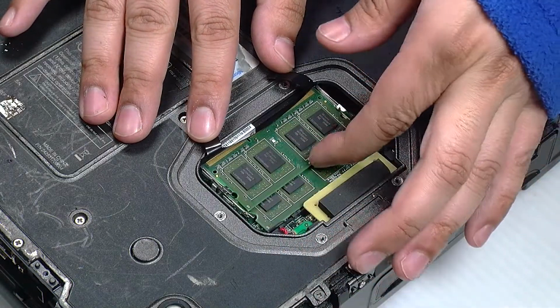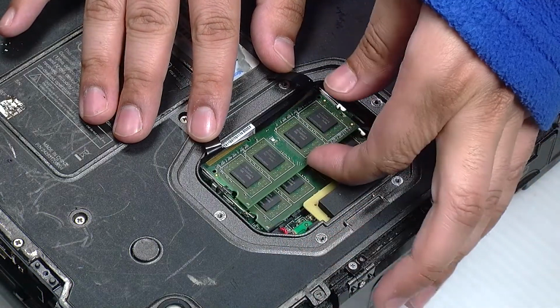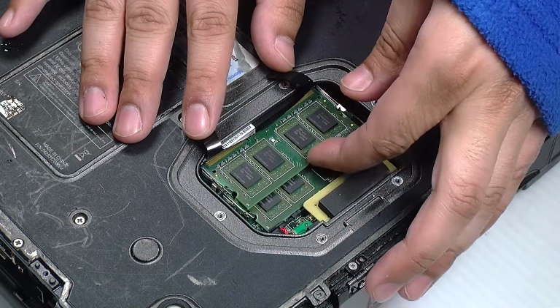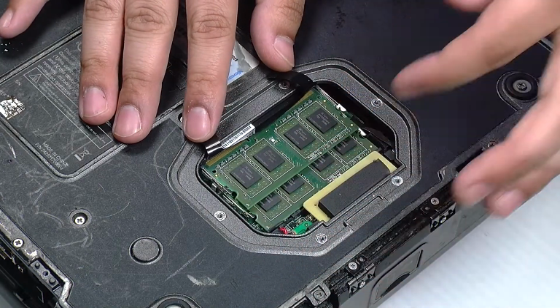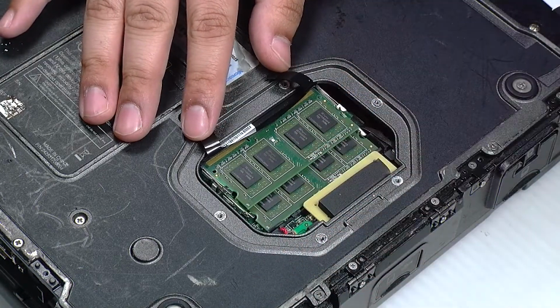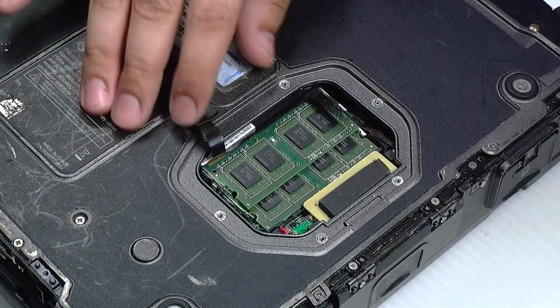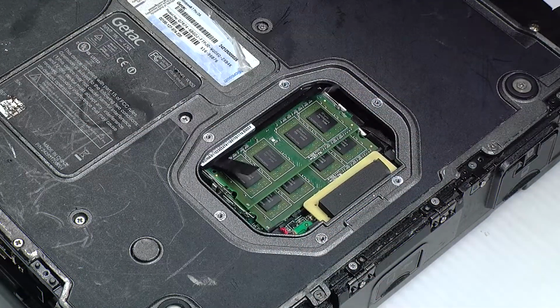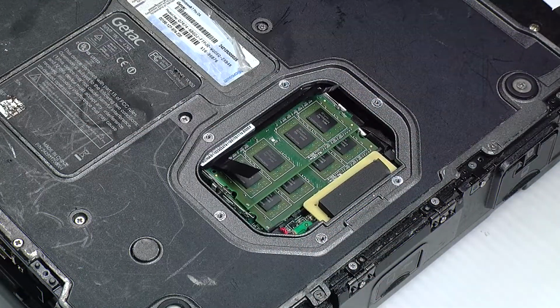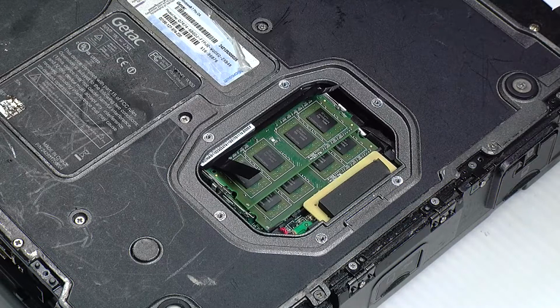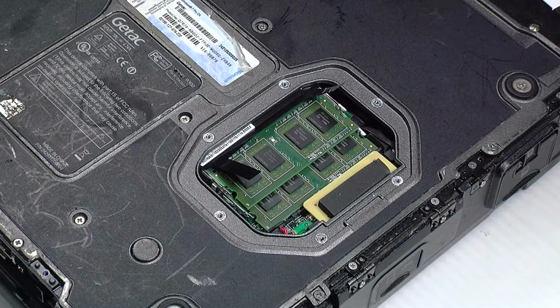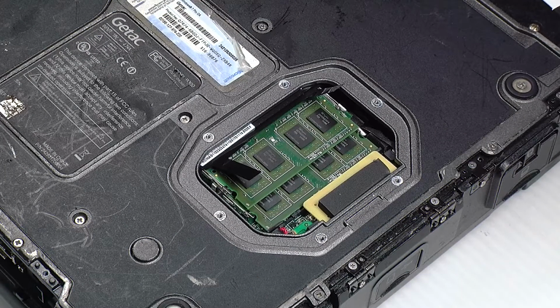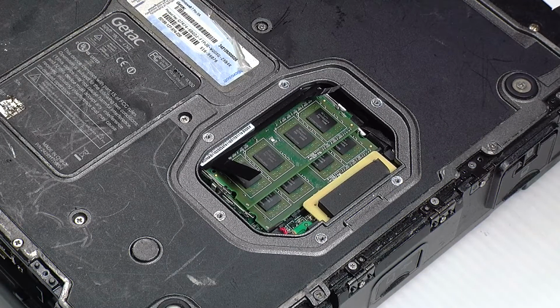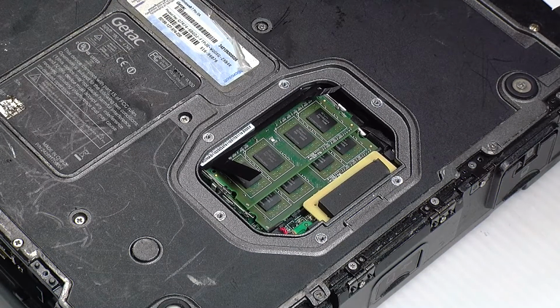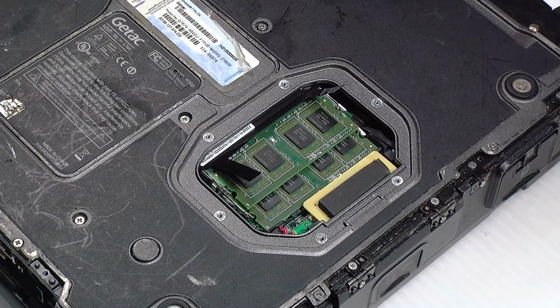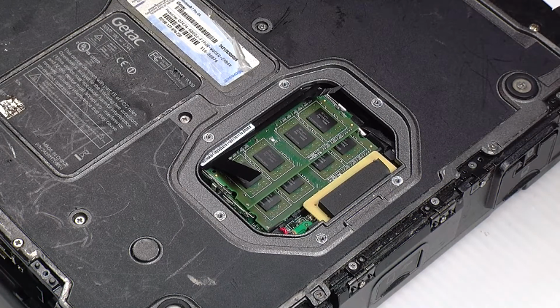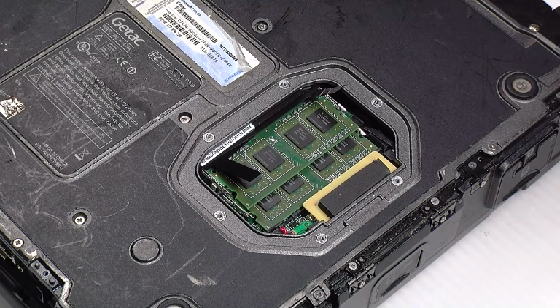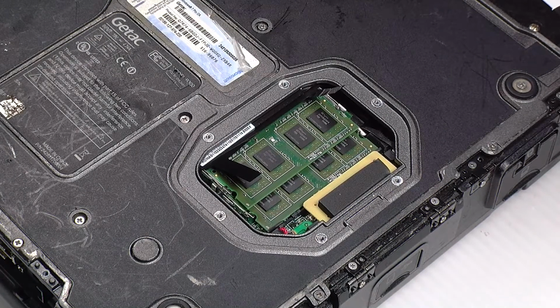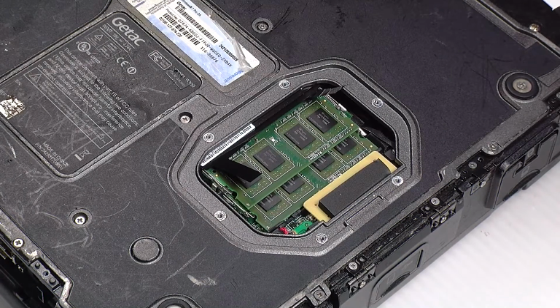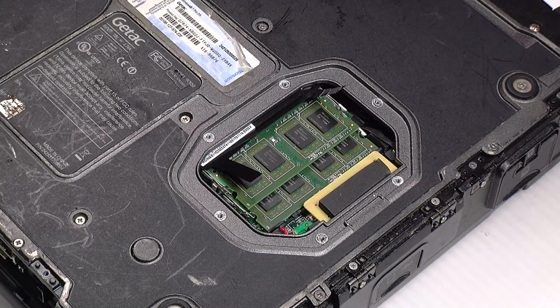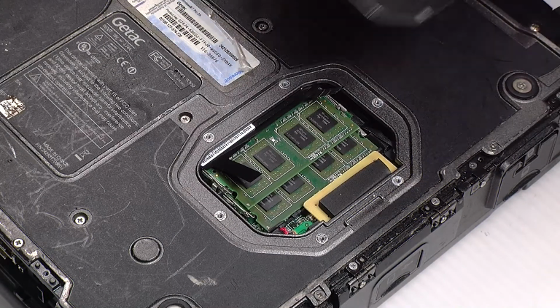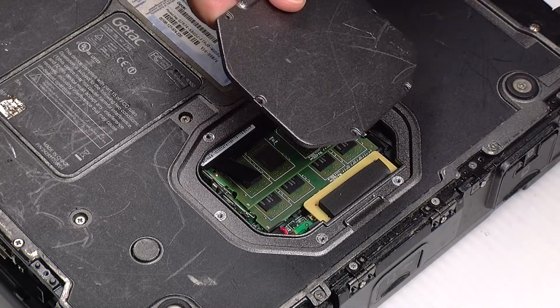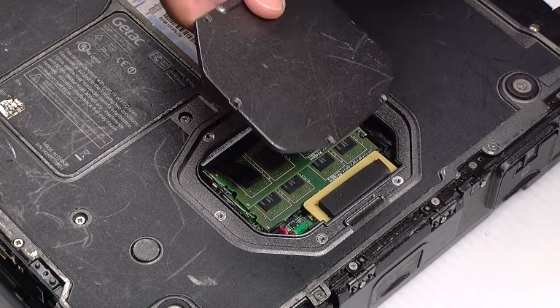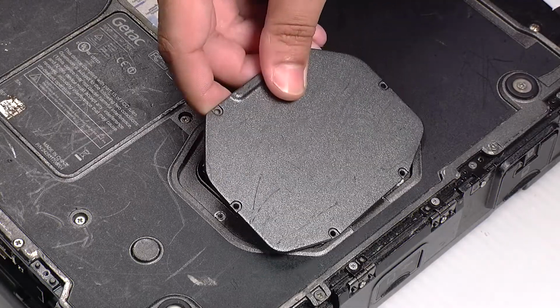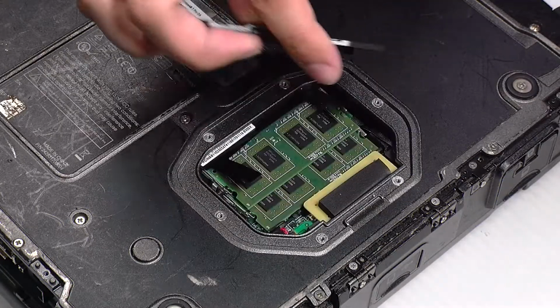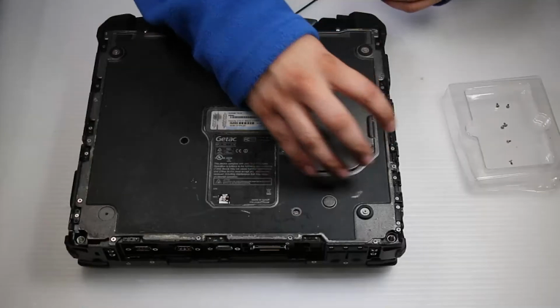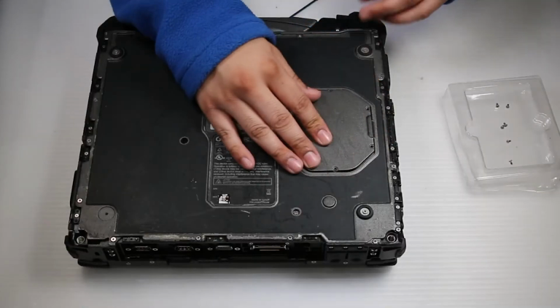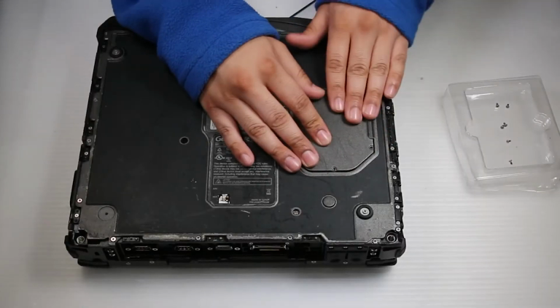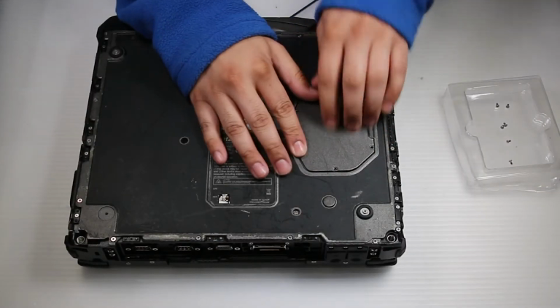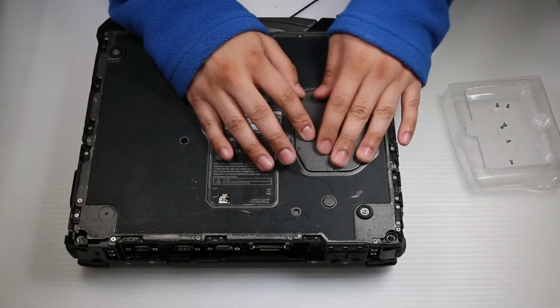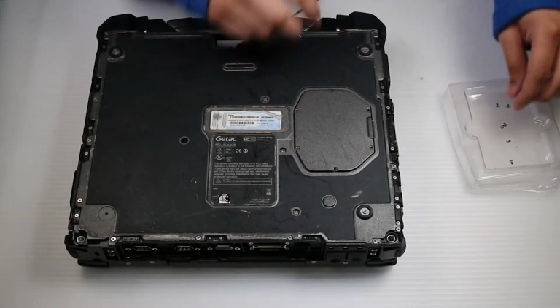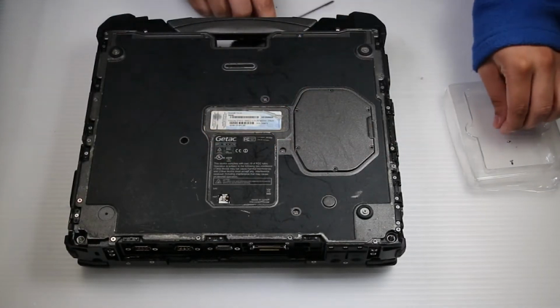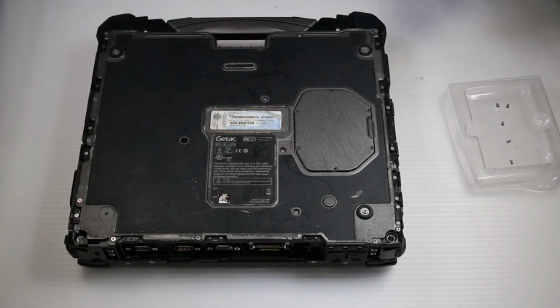And that's it — you've added more memory. You just want to put that bay door back and you're all done.